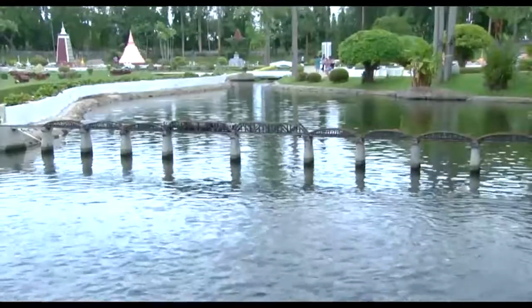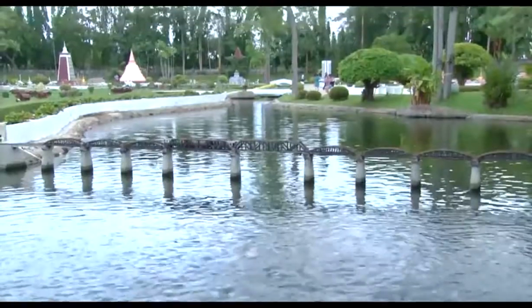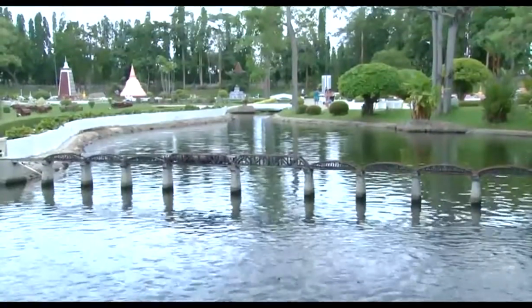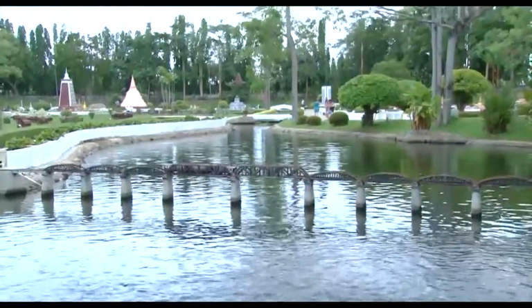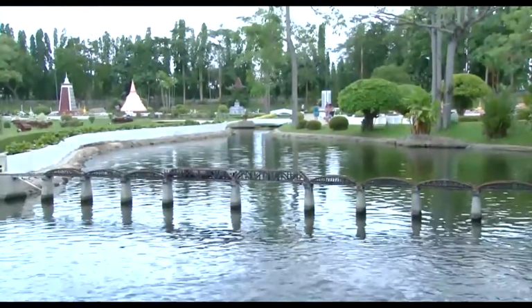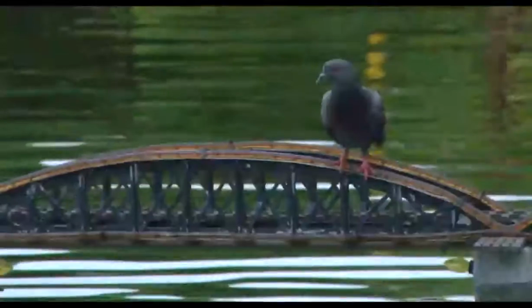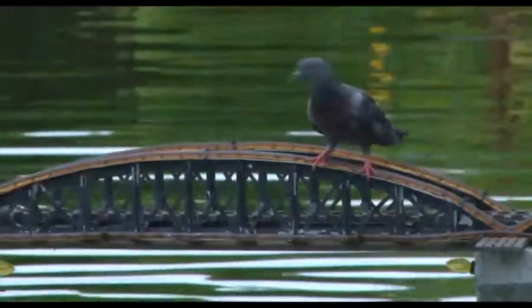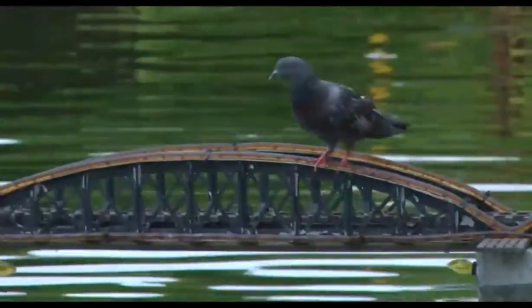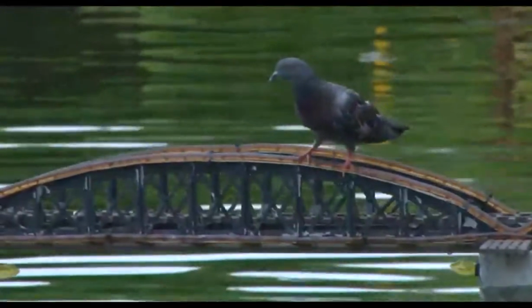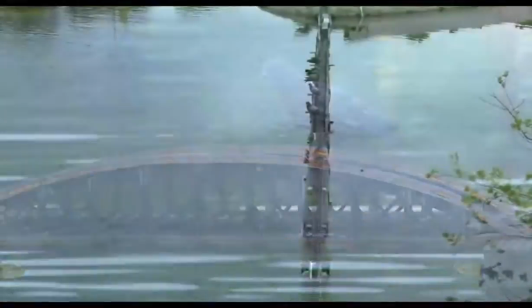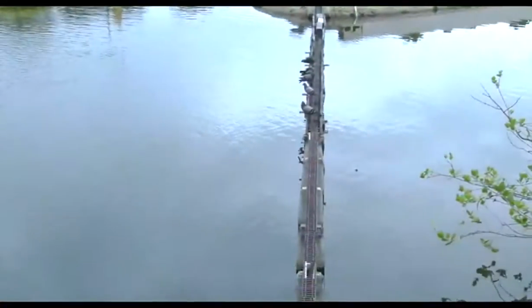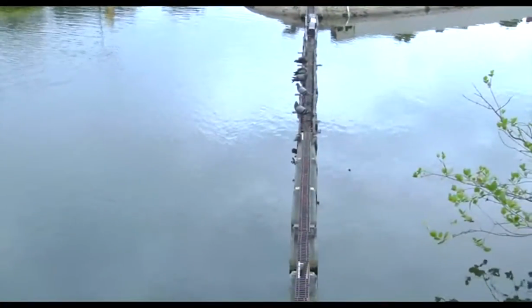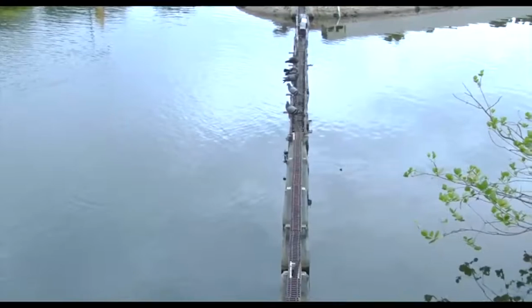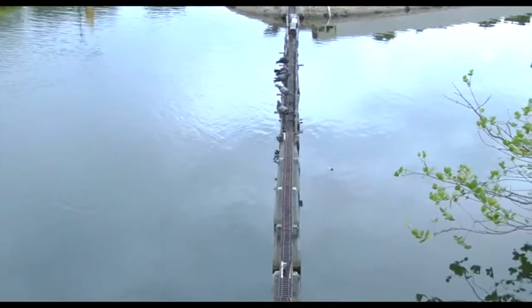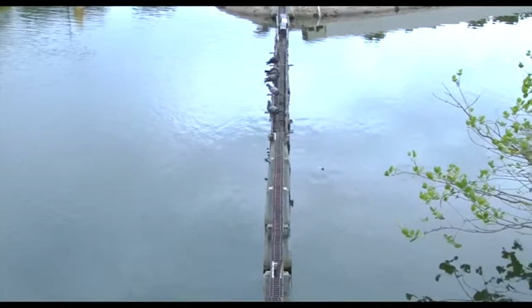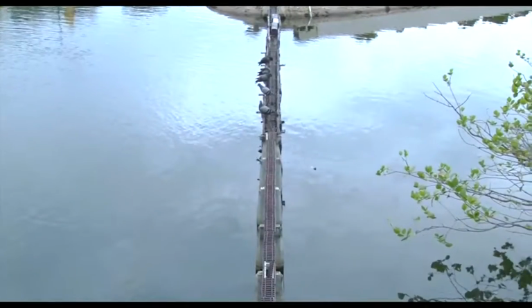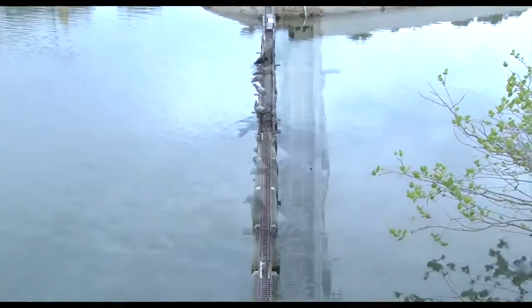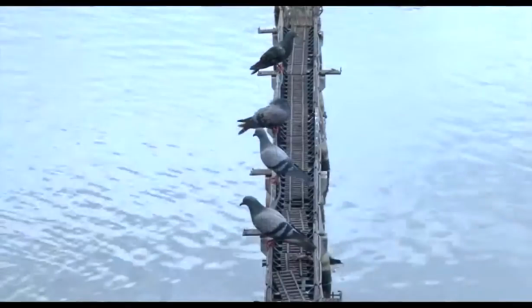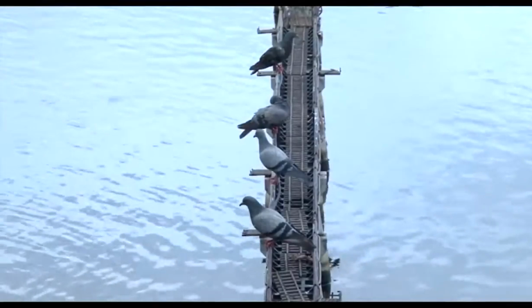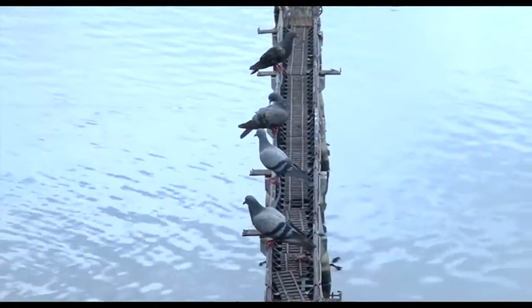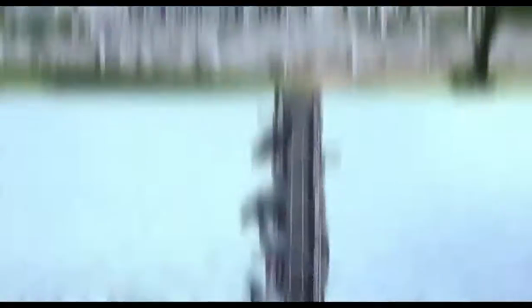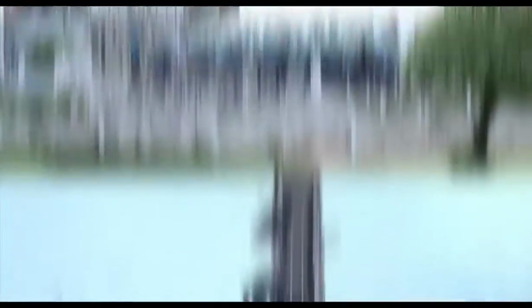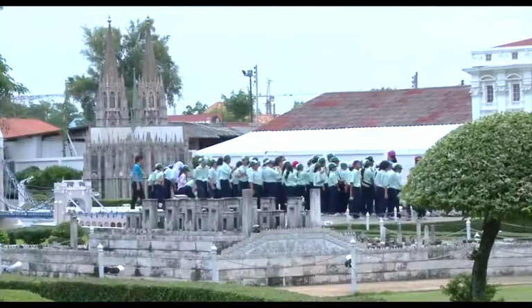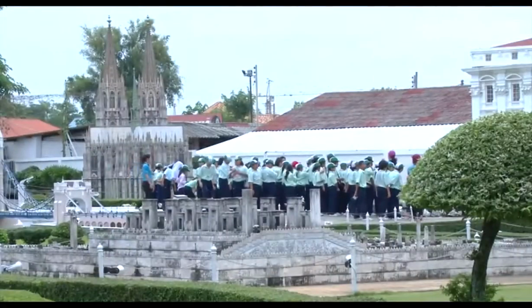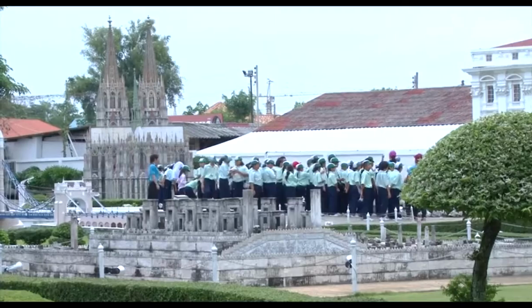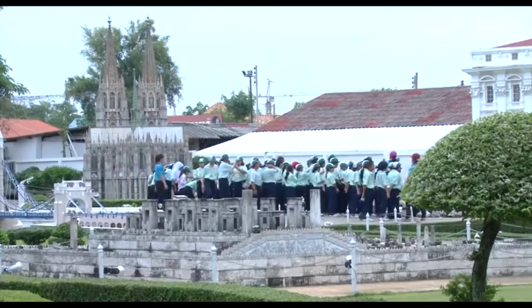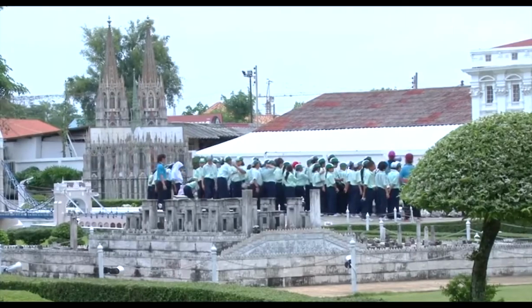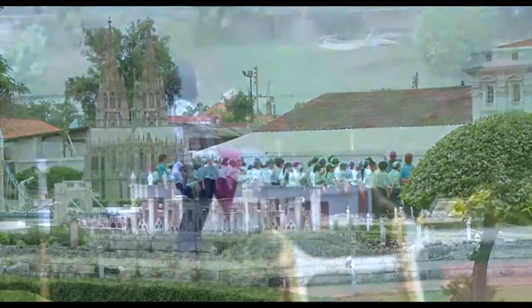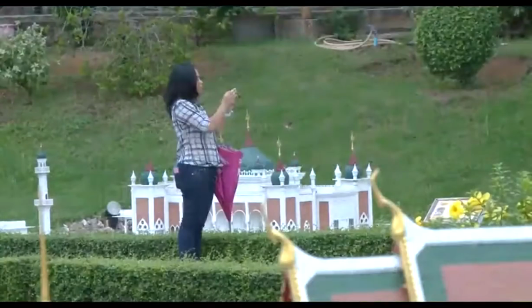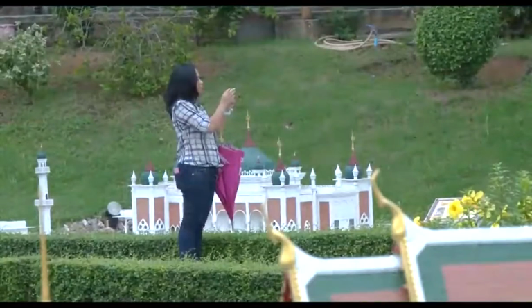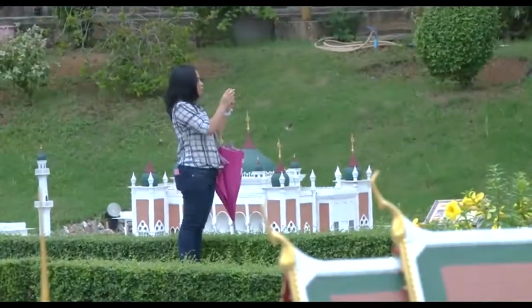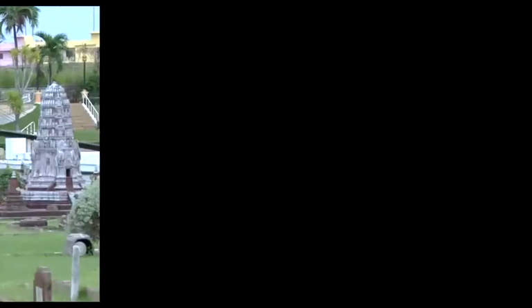View iconic World War II landmarks in Thailand — Kanchanaburi's bridge over the River Kwai. Or stroll like a giant past a Bangkok skyscraper.